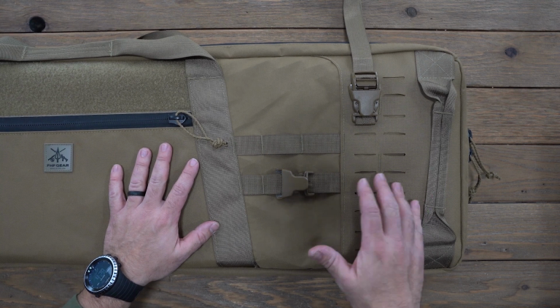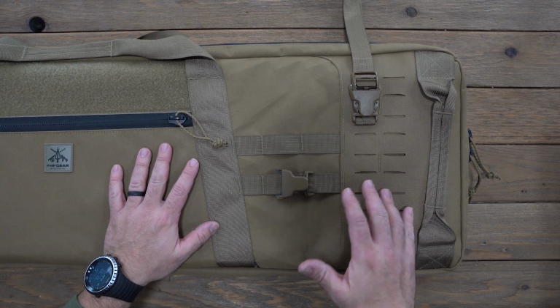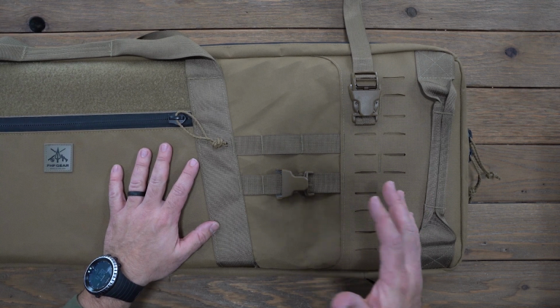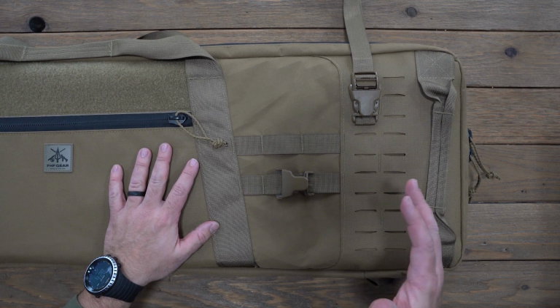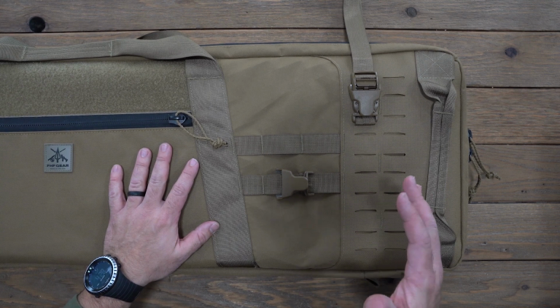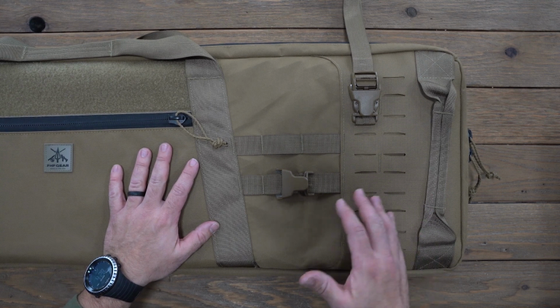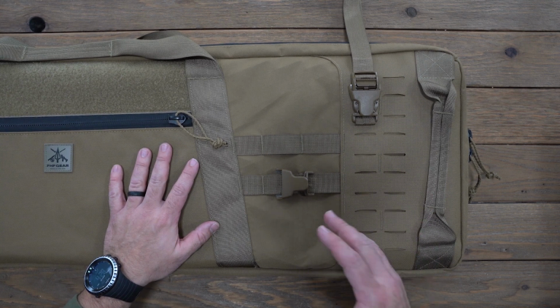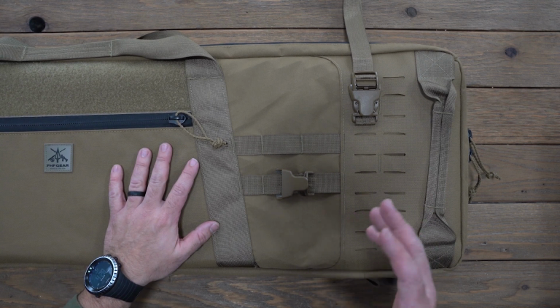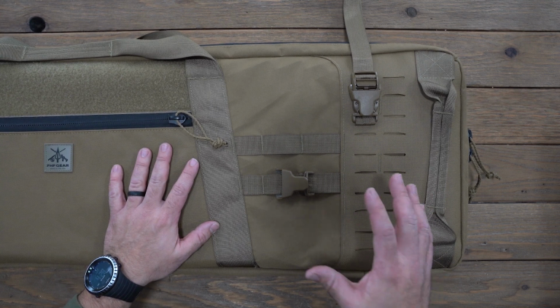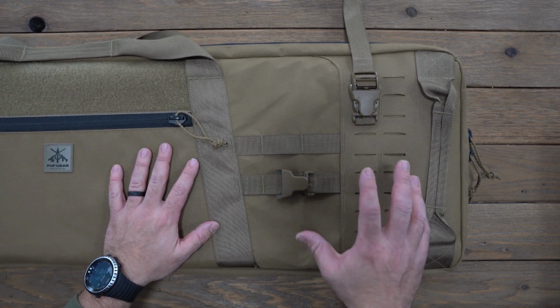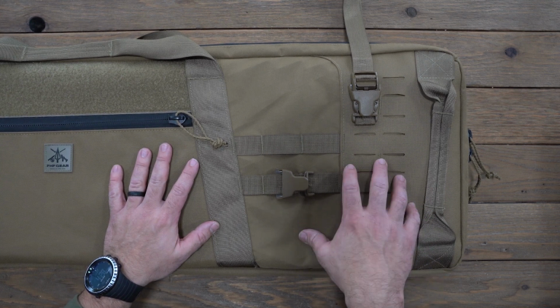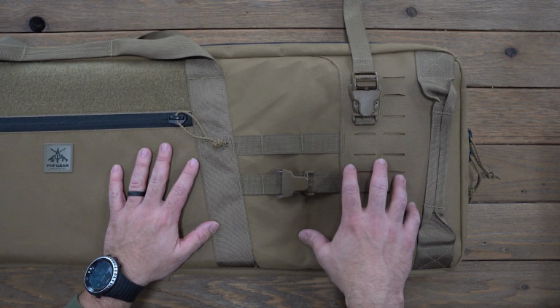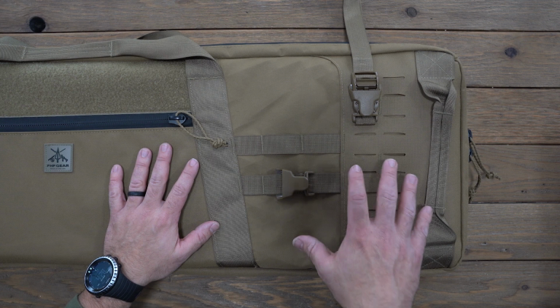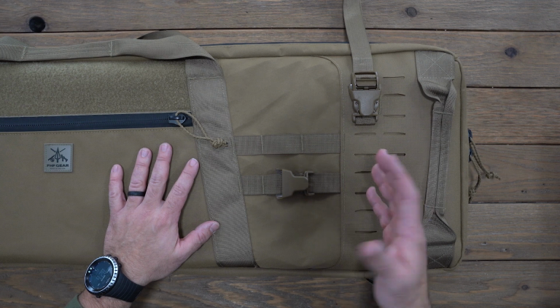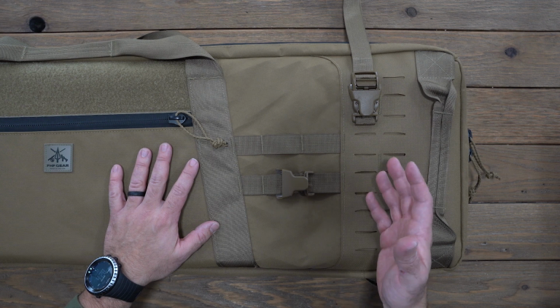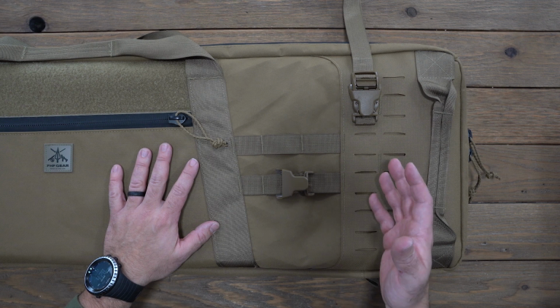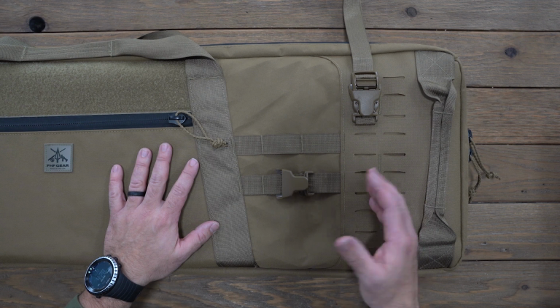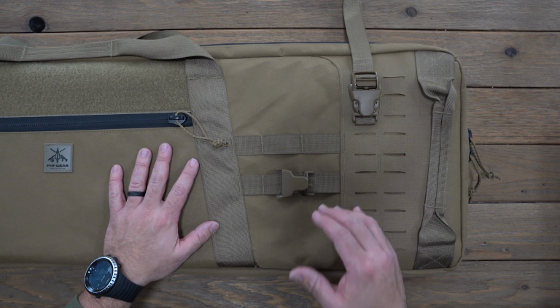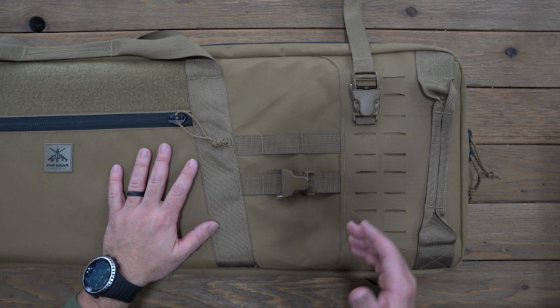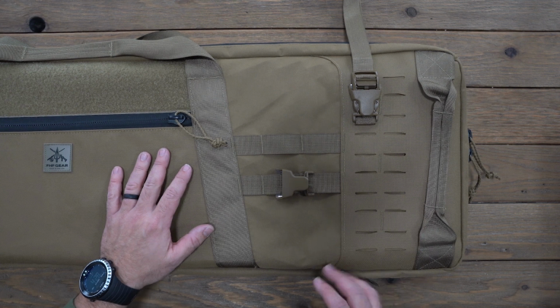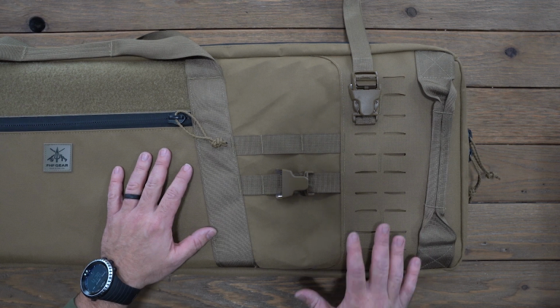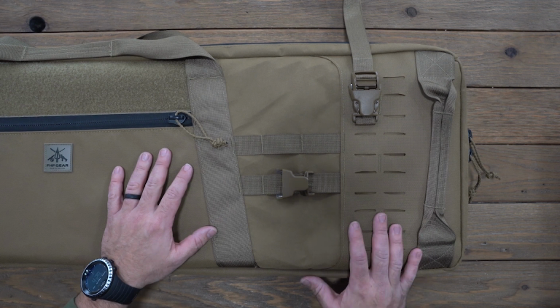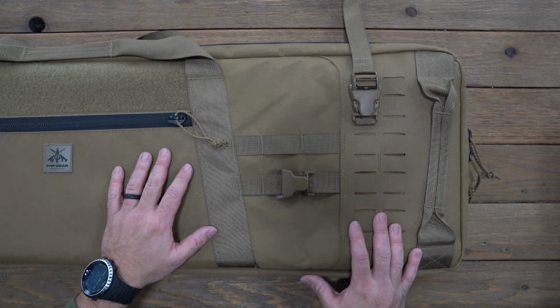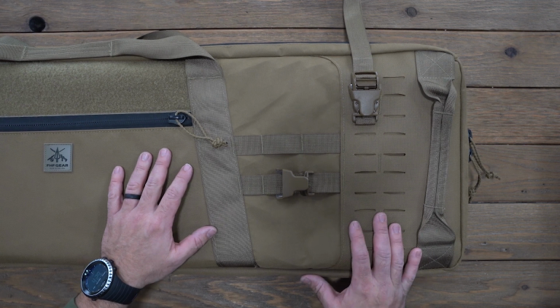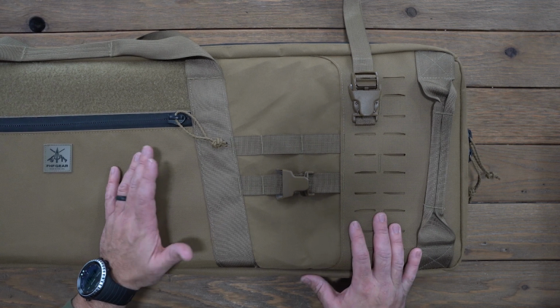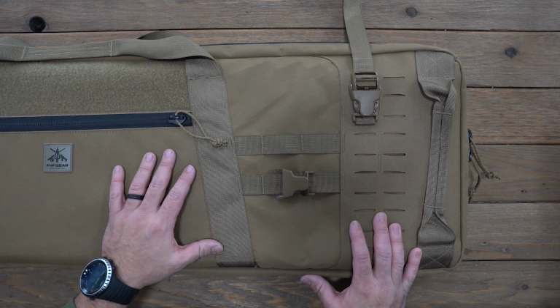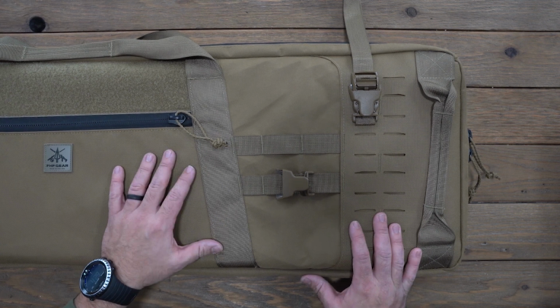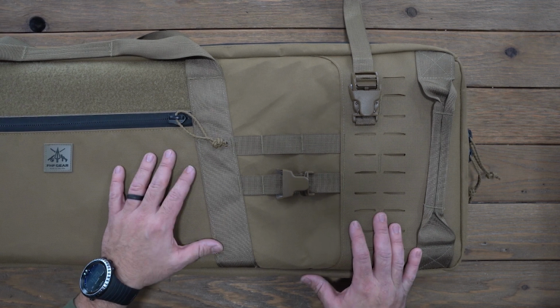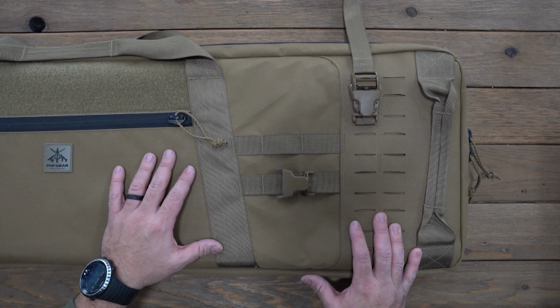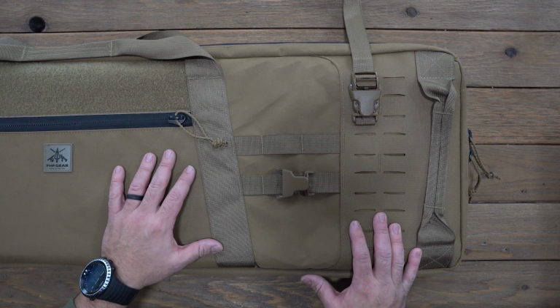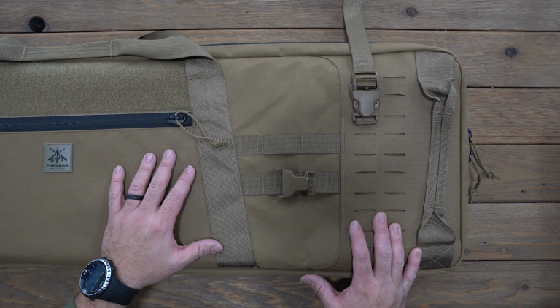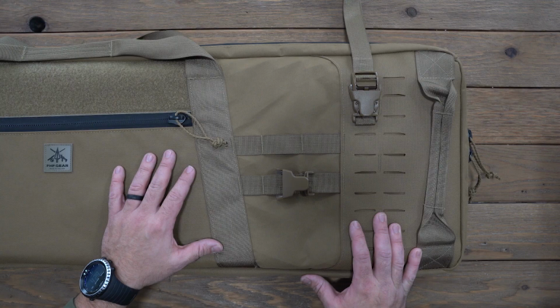If you have any questions about how this vehicle attachment kit attaches to the TAC mount rifle case or how to mount in a vehicle, call in or email in and we'll get your questions answered. Thanks for watching.